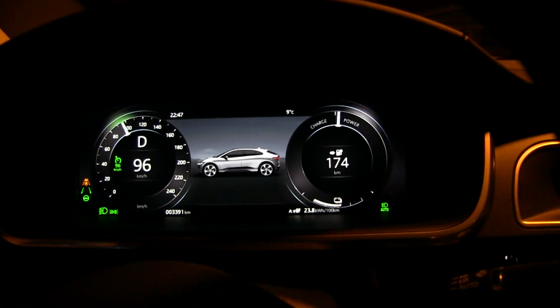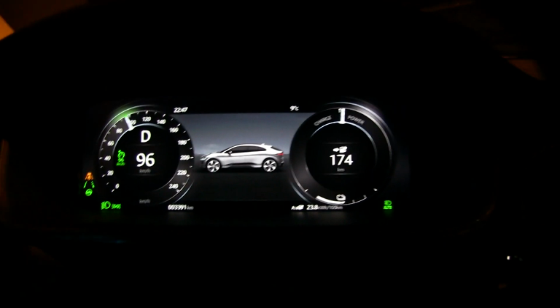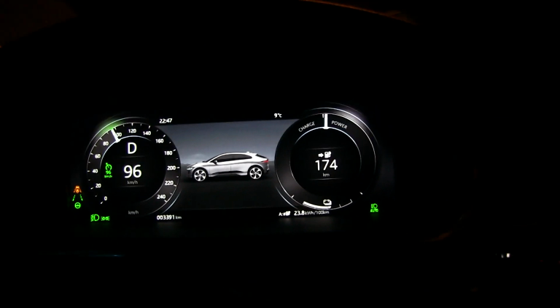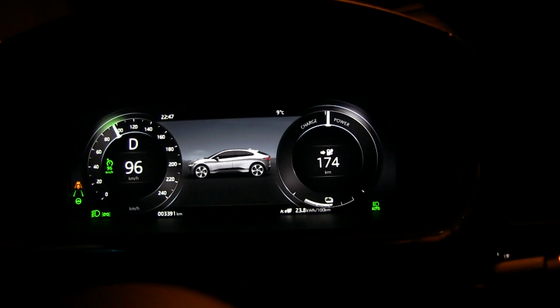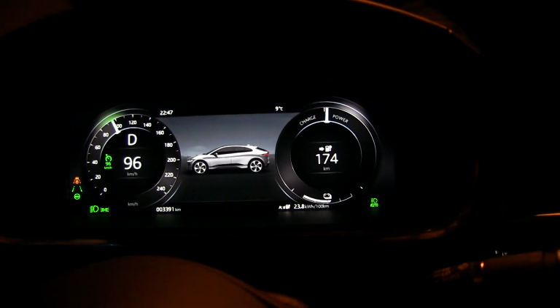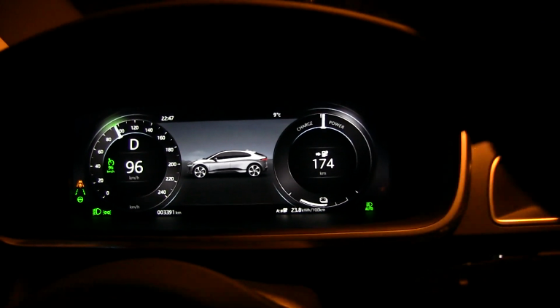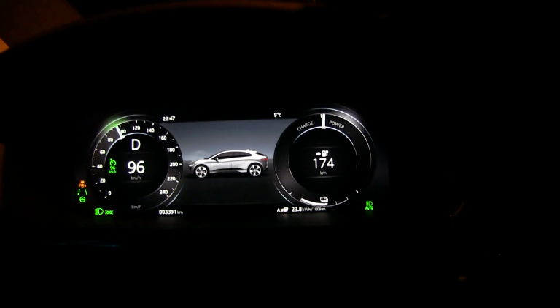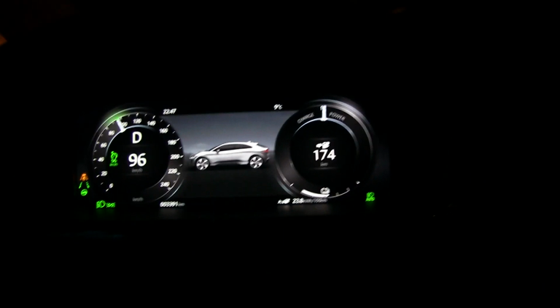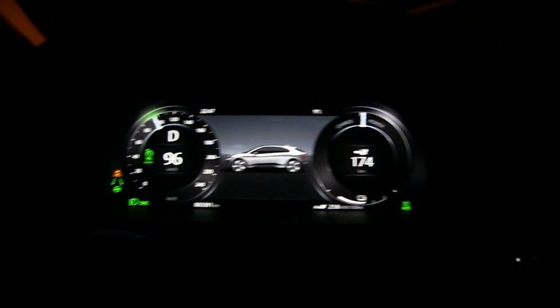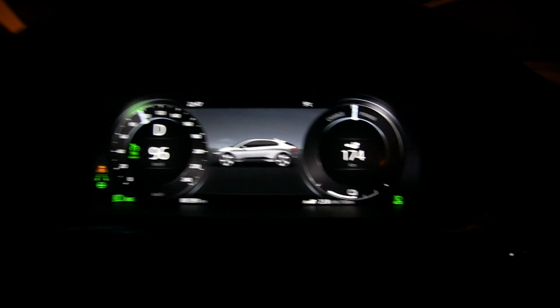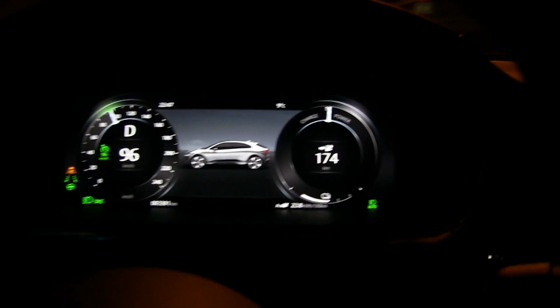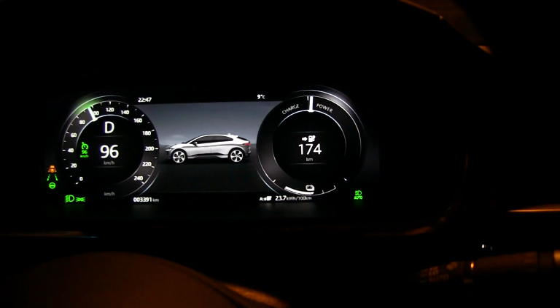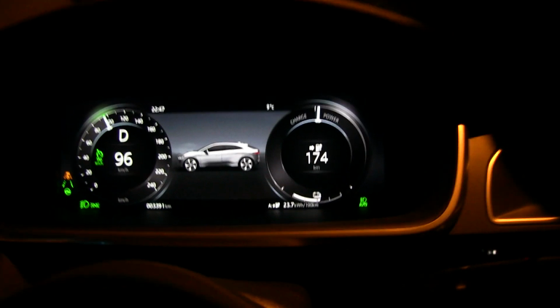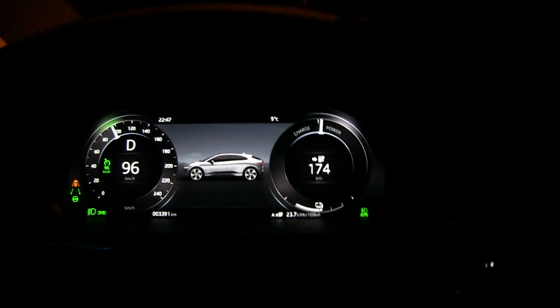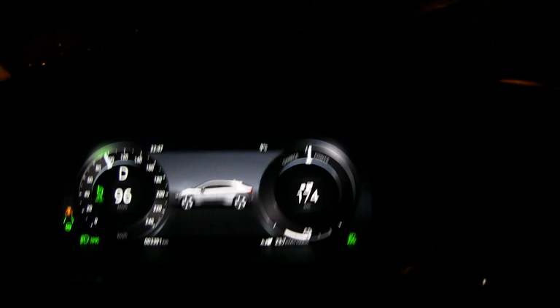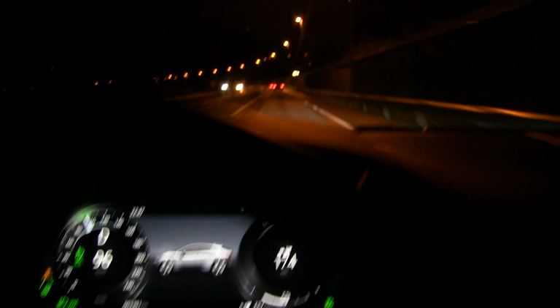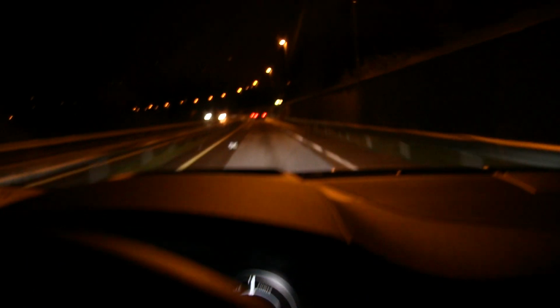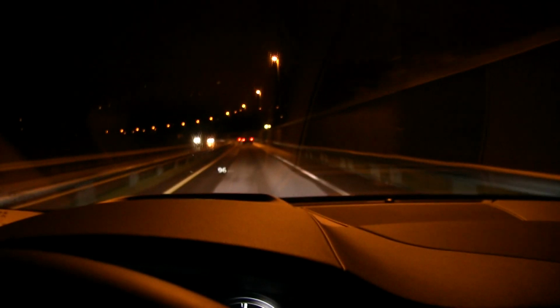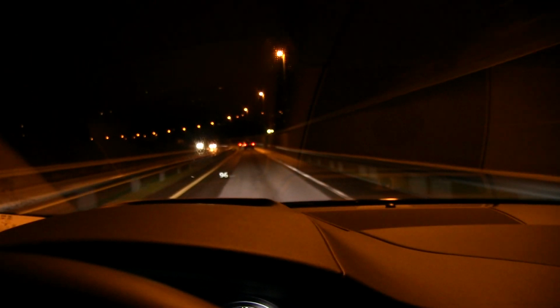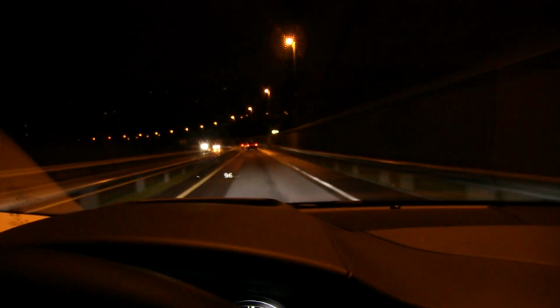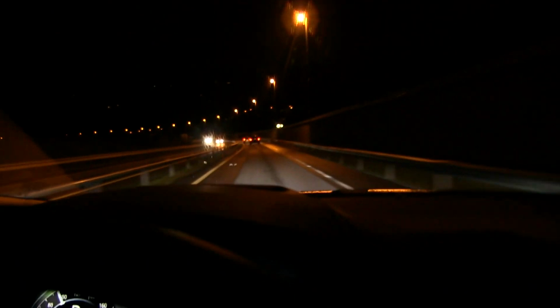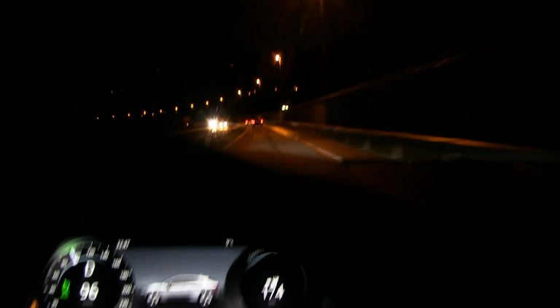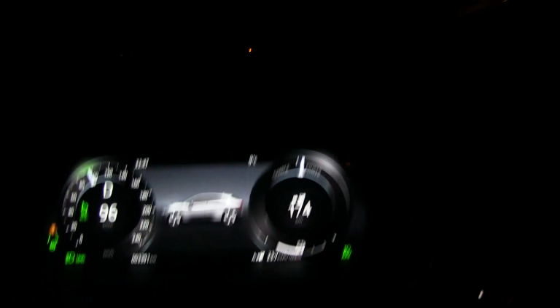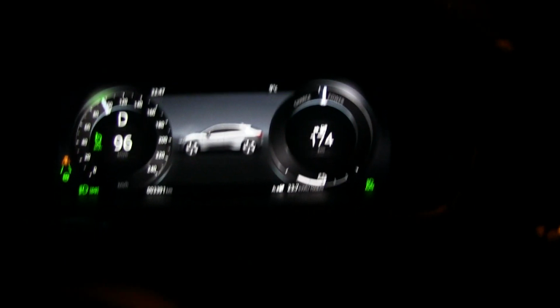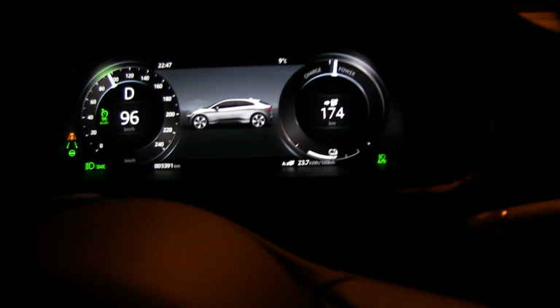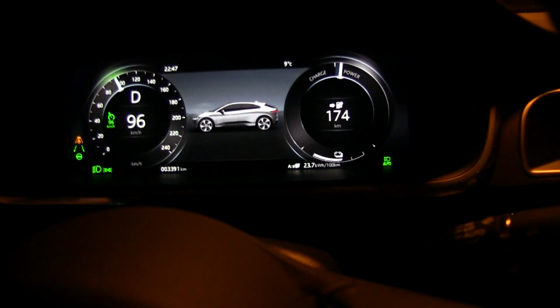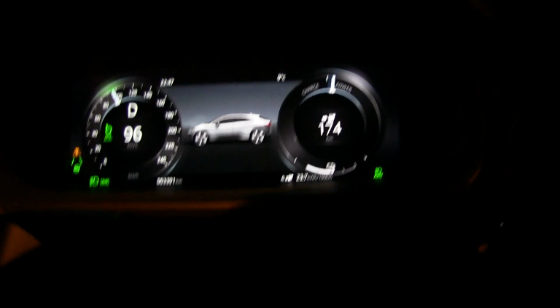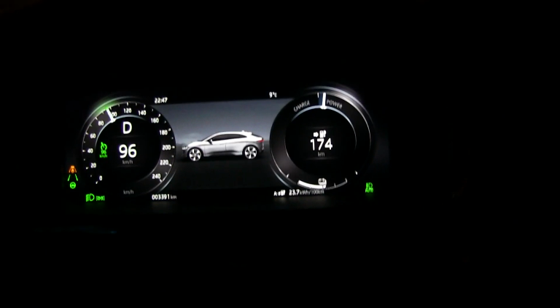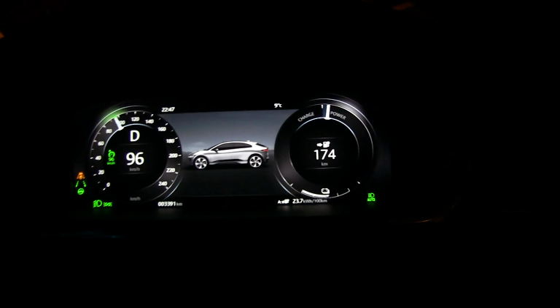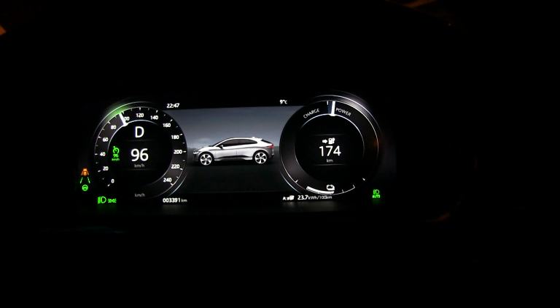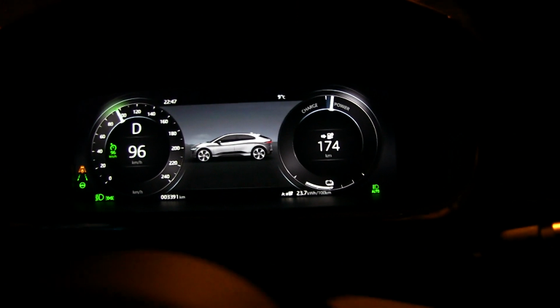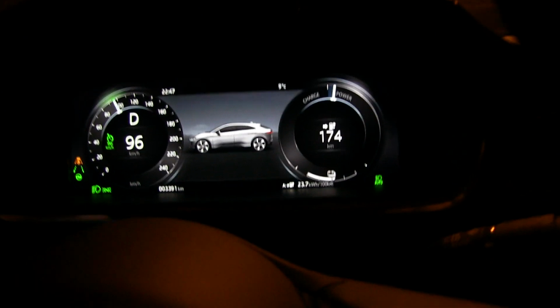Tesla will usually bug you after 30 seconds — before, you could drive about 1 to 3 minutes before it bugs you. This thing seems to be as good as Tesla. I haven't touched the steering wheel. It did a little correction there based on the road, I guess.